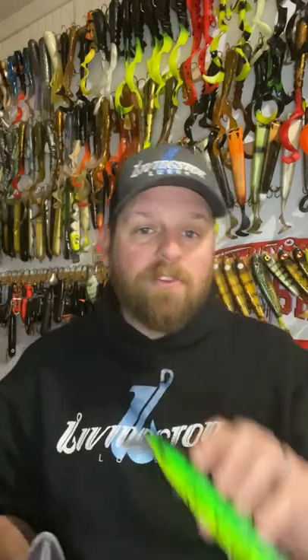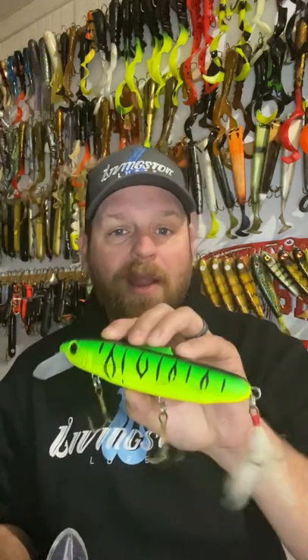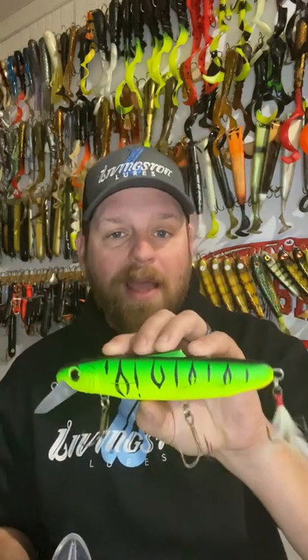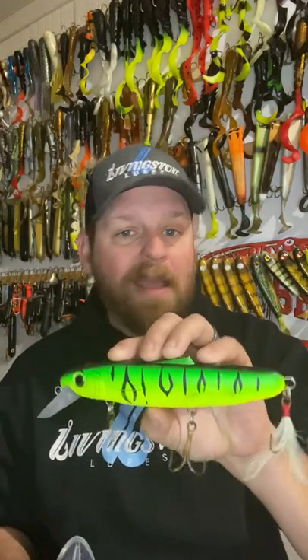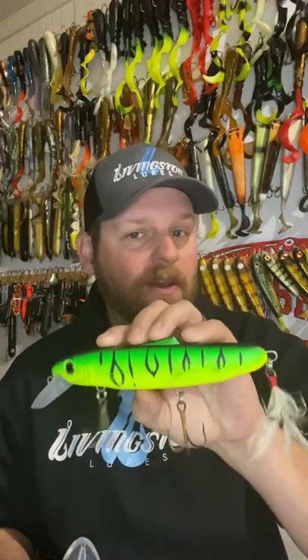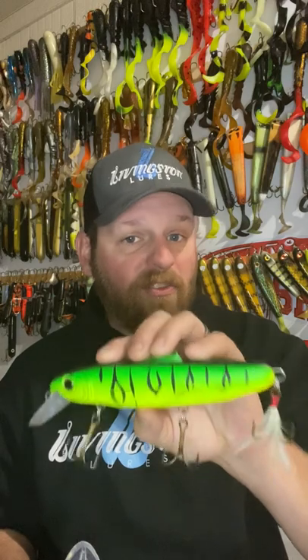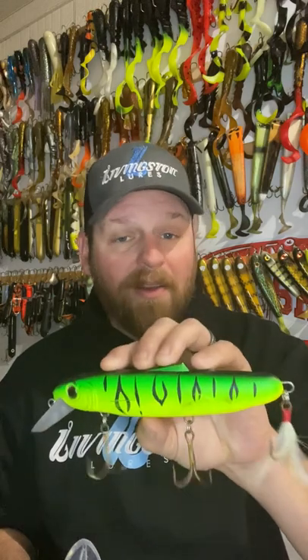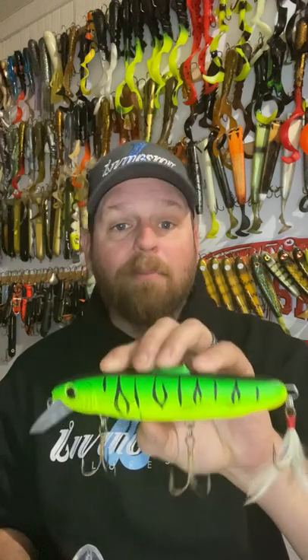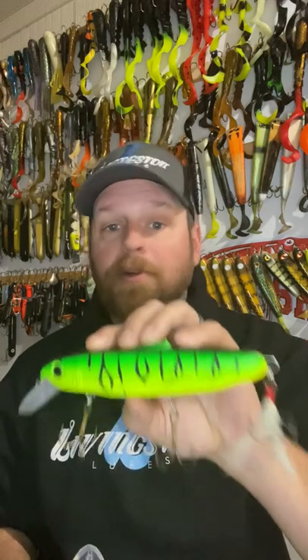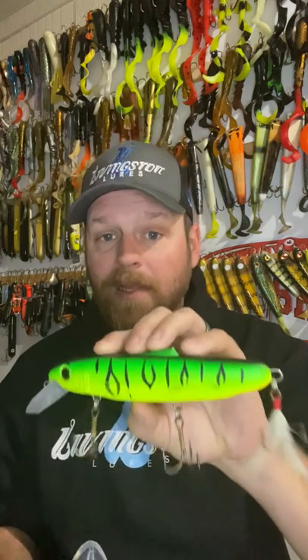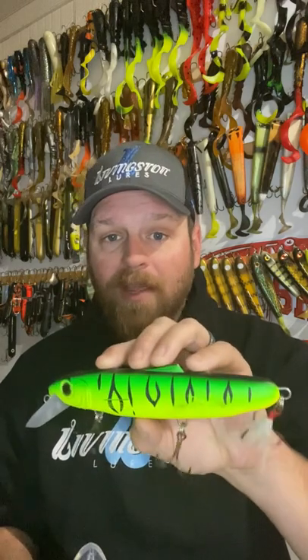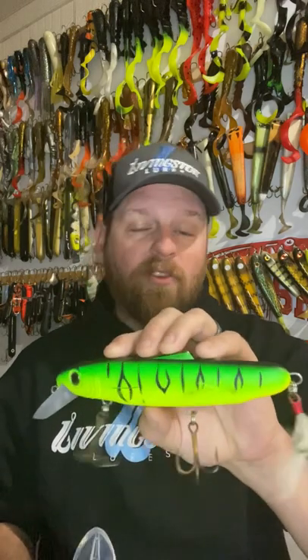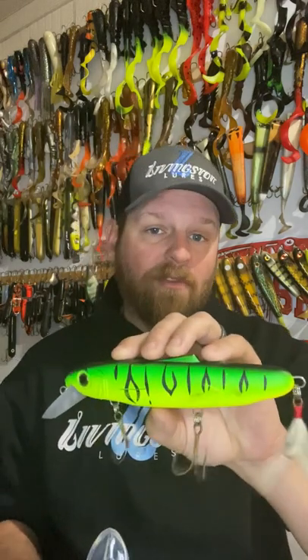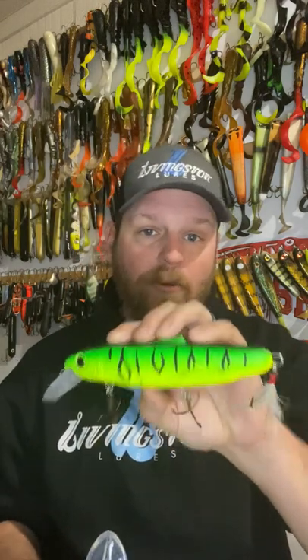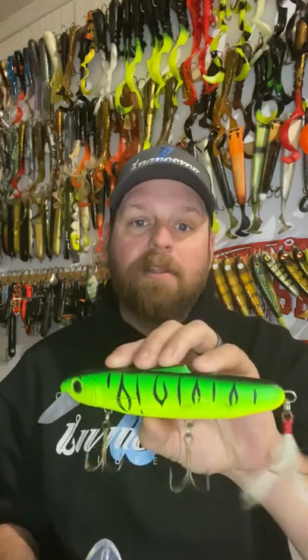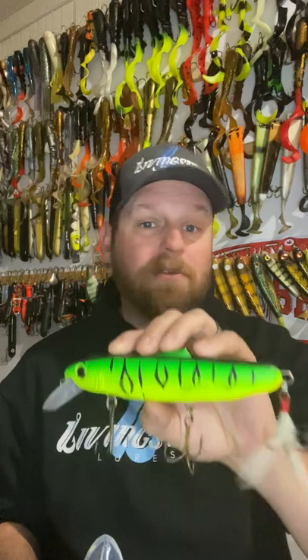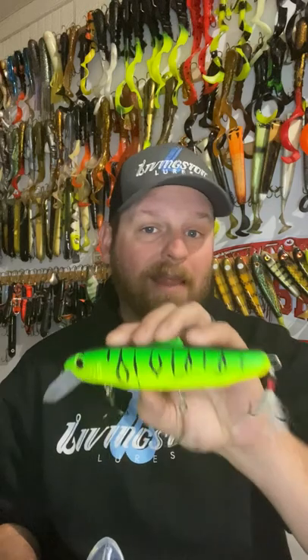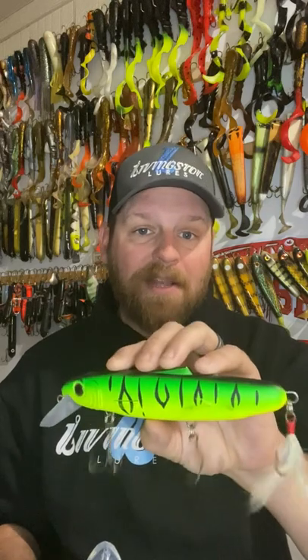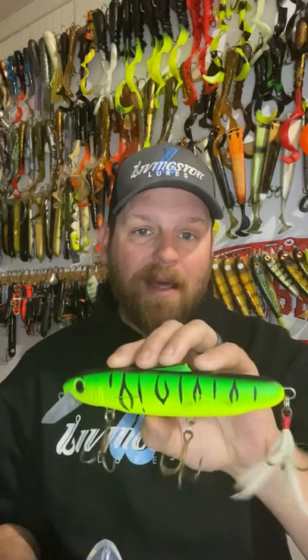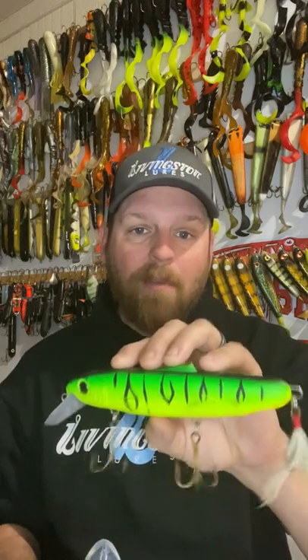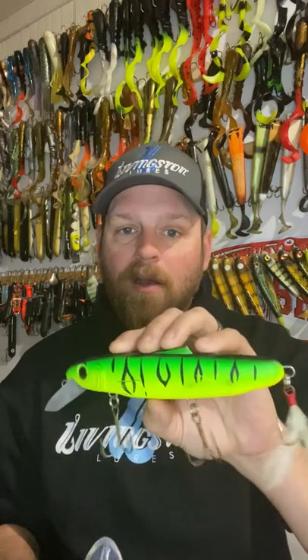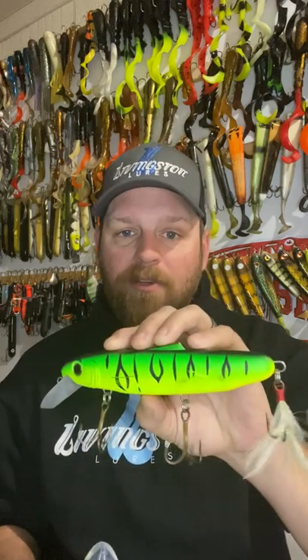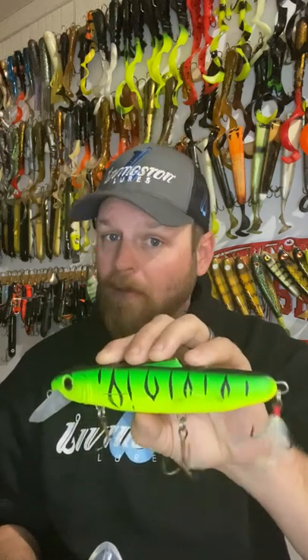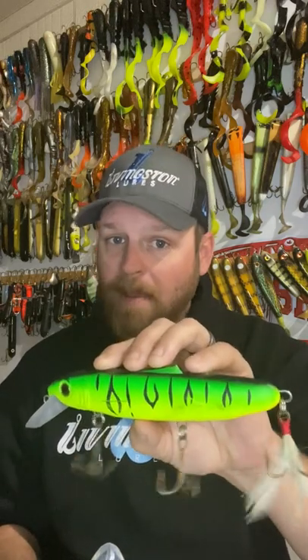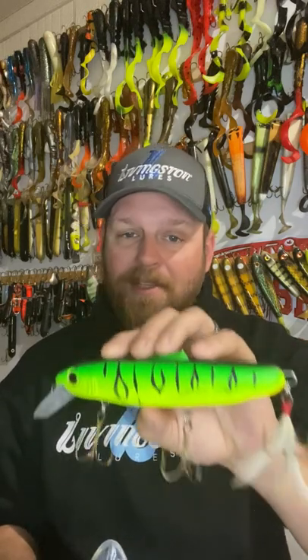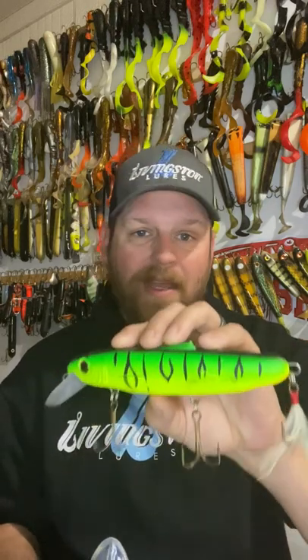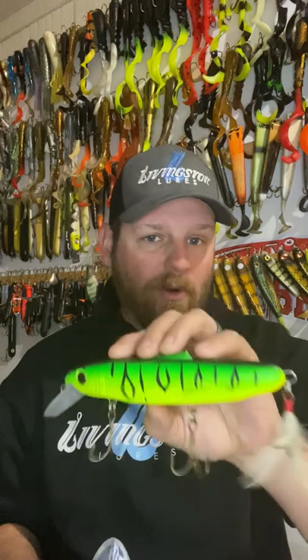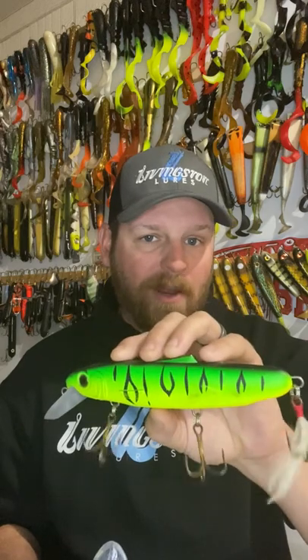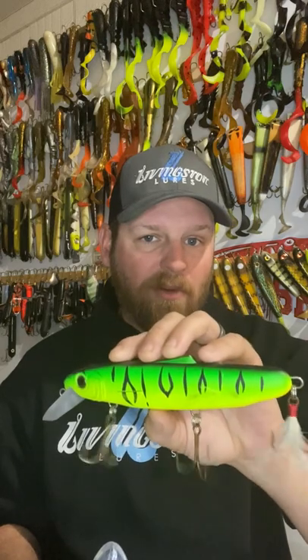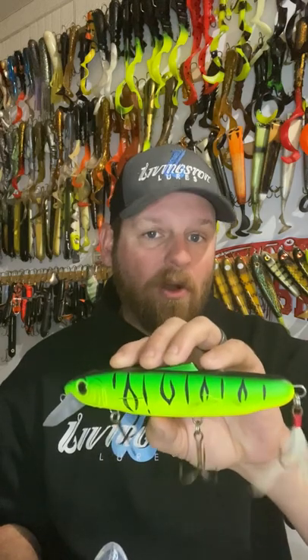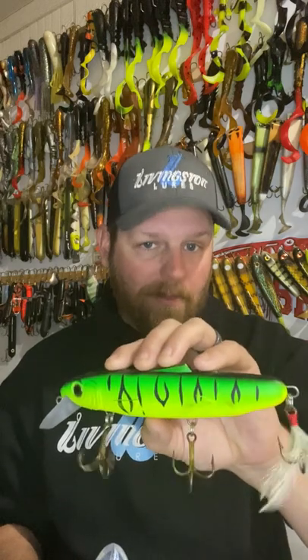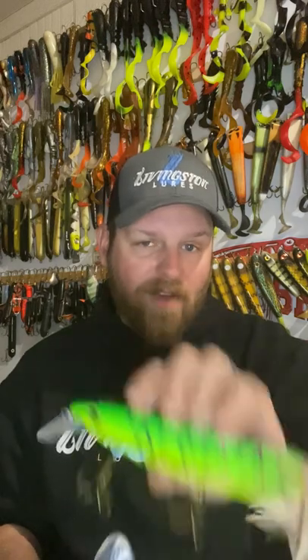A straight crankbait is going to excel on days that muskies are really moving. So if you've got great conditions, you need a lot of action and a lot of thump, go with your straight crankbait. That's going to give off more vibration overall when you're reeling fast.